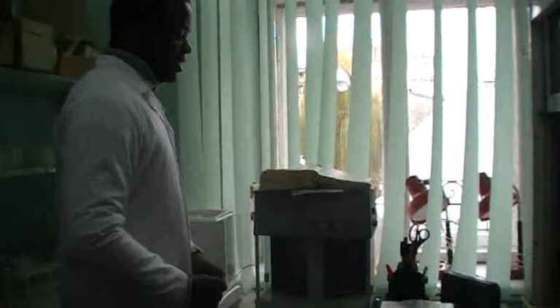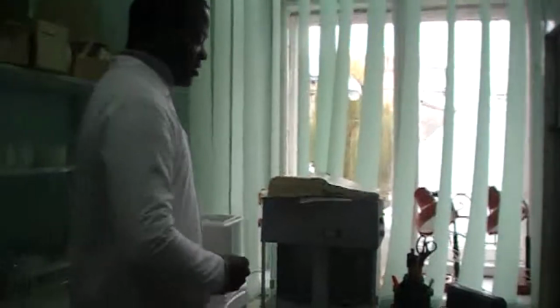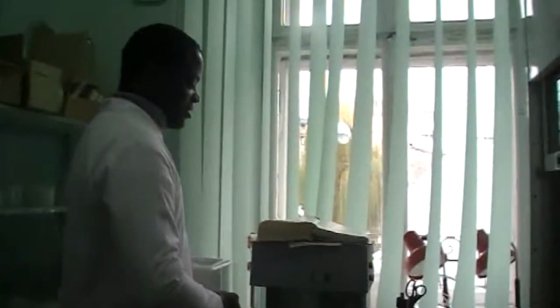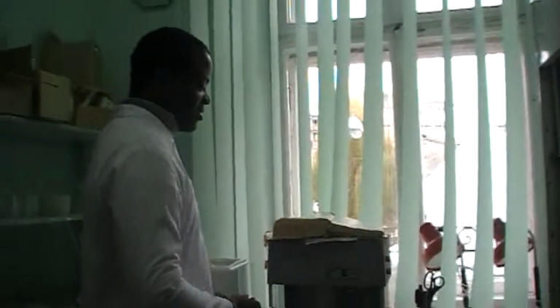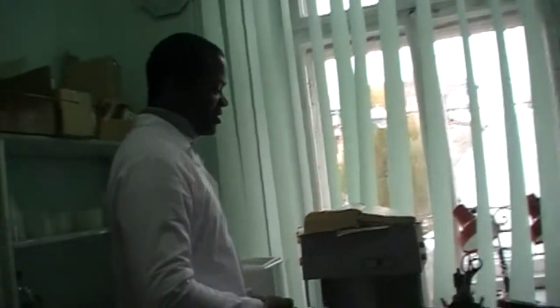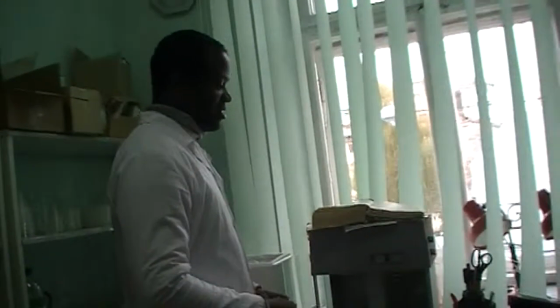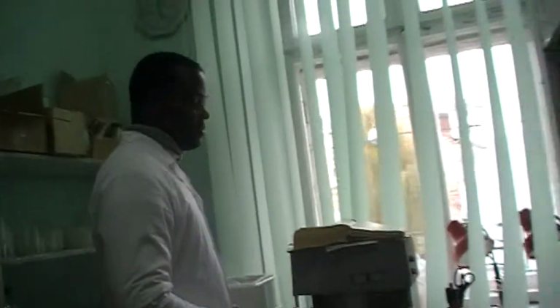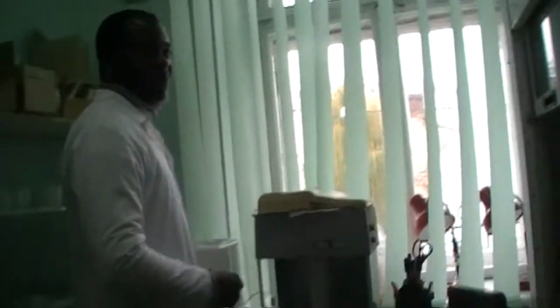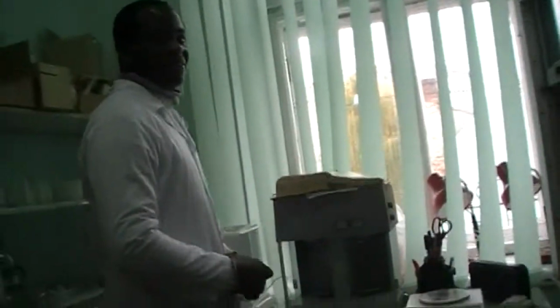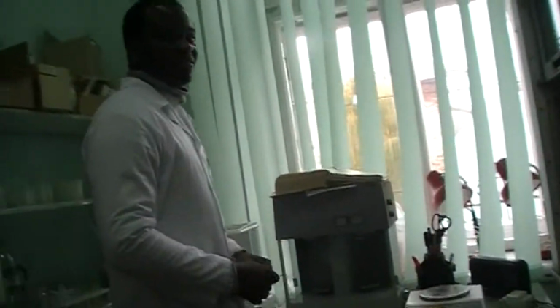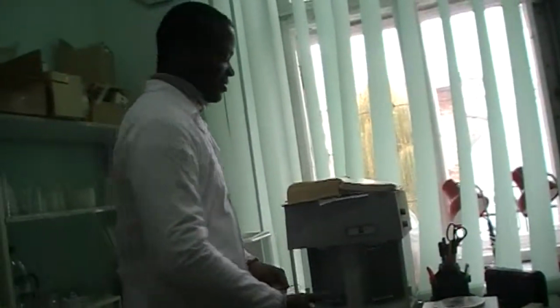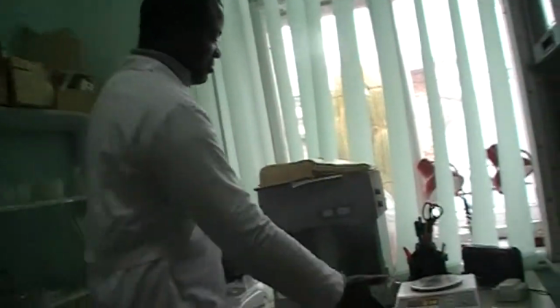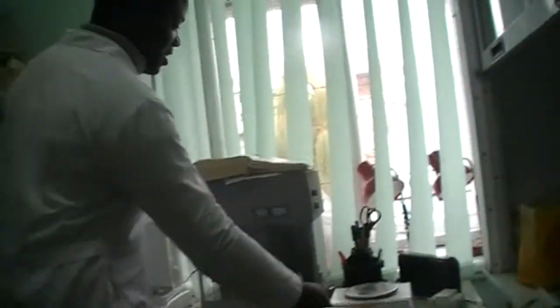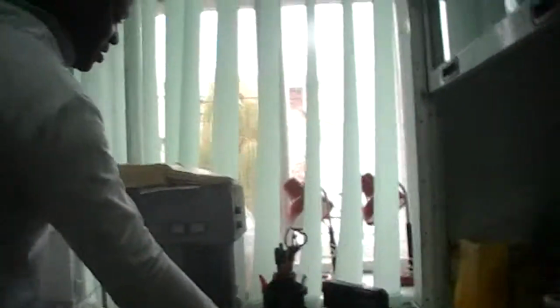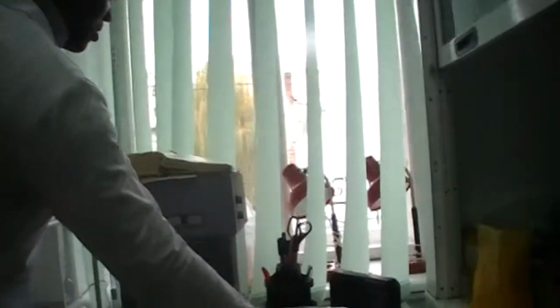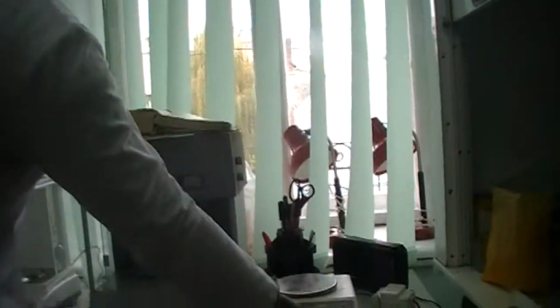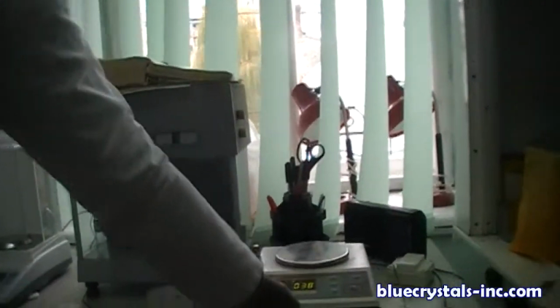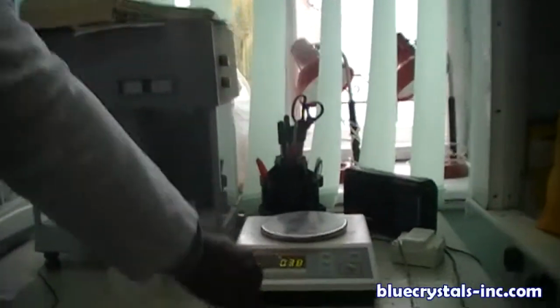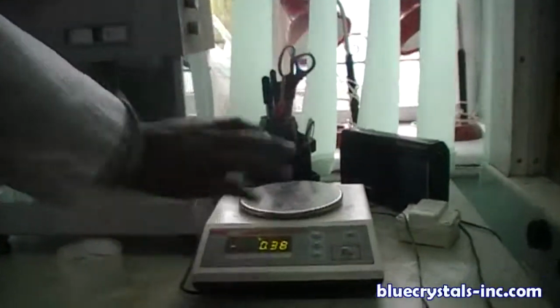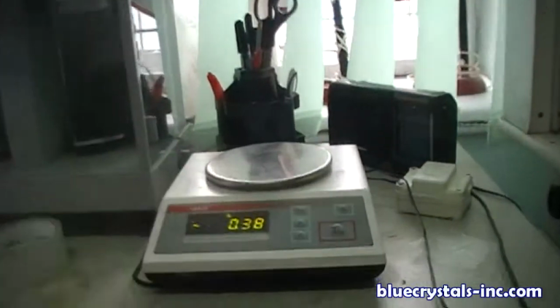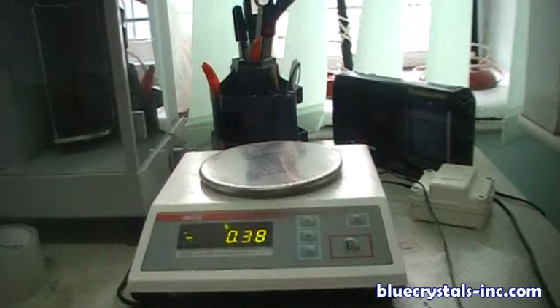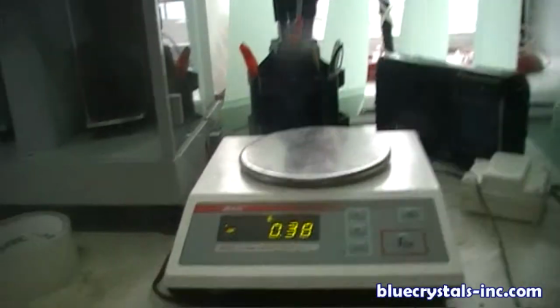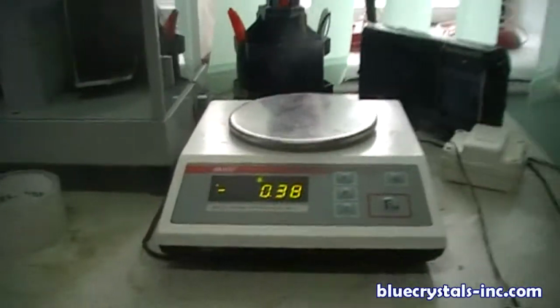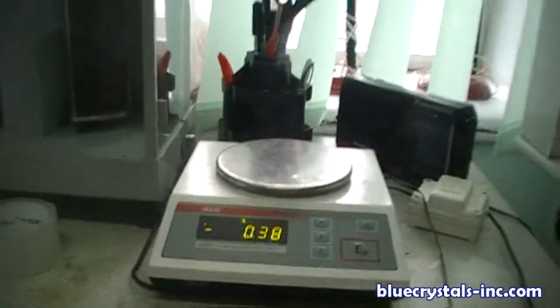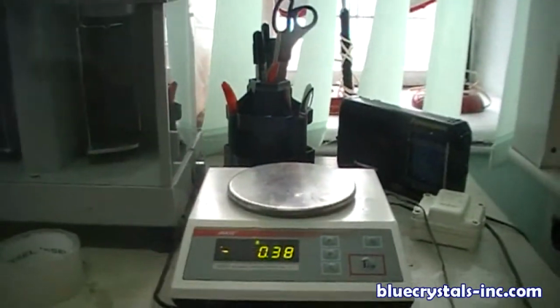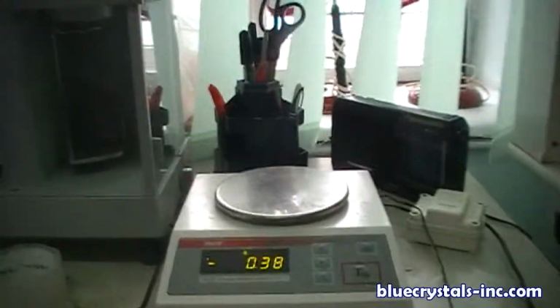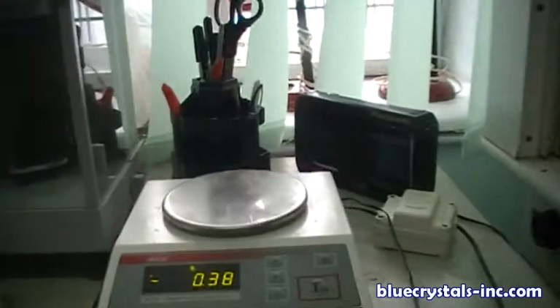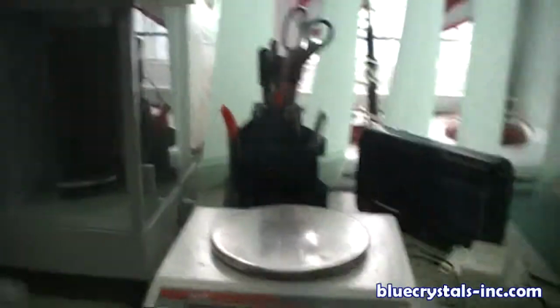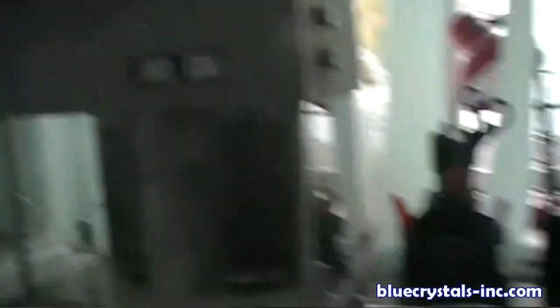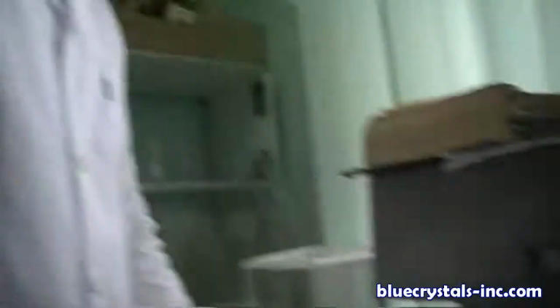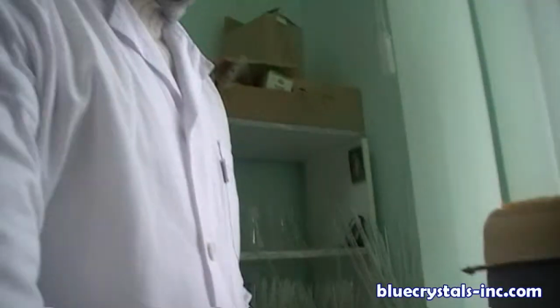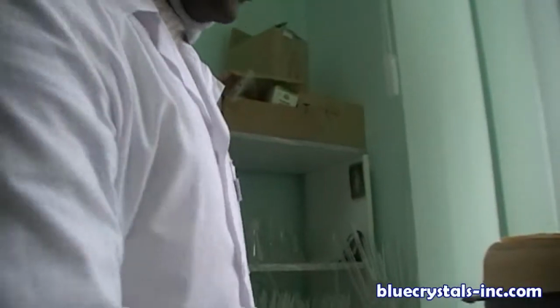Here is the chemical balance. You can see — just measure the weight you need, exactly what you need.